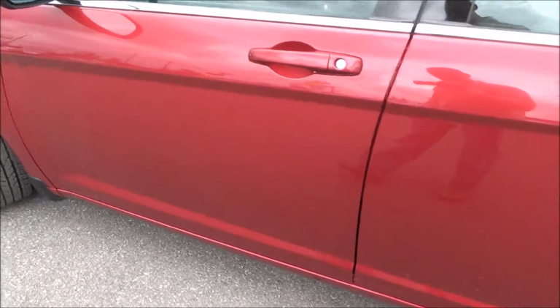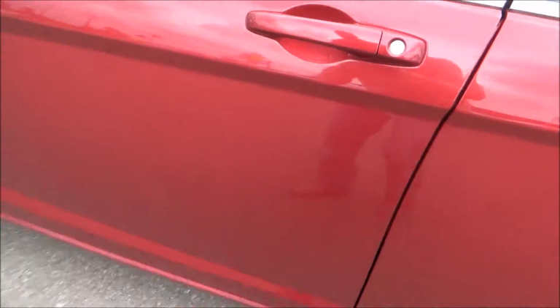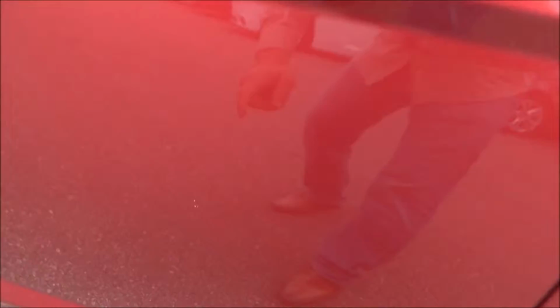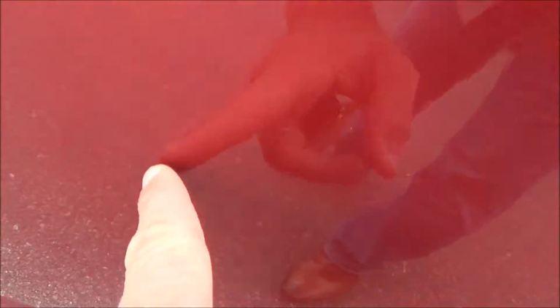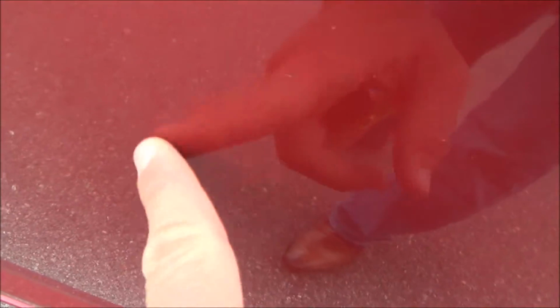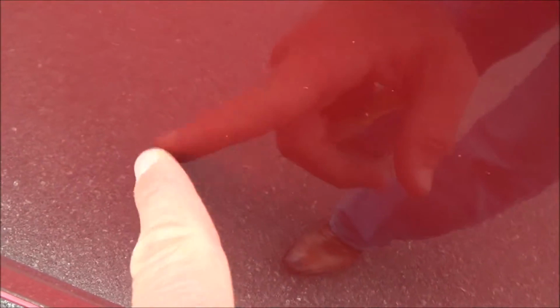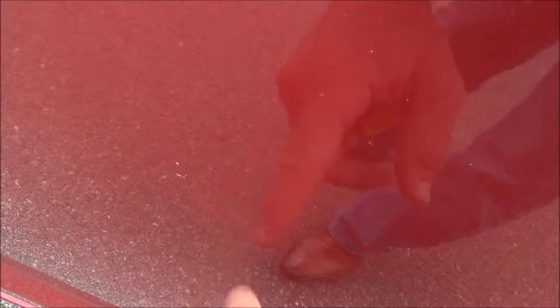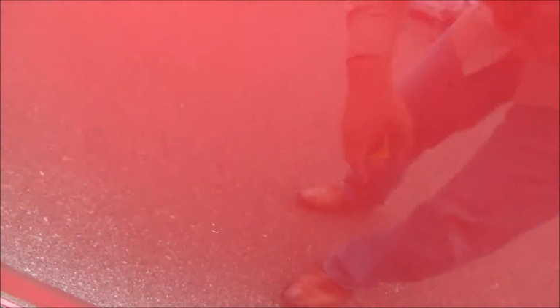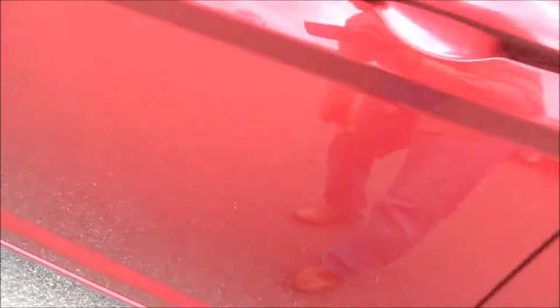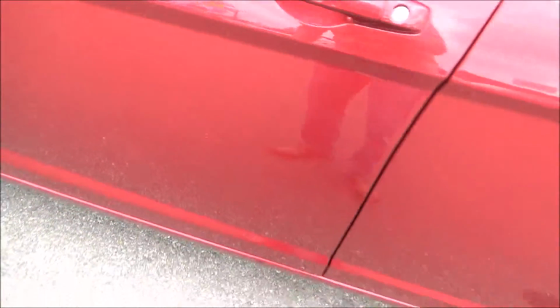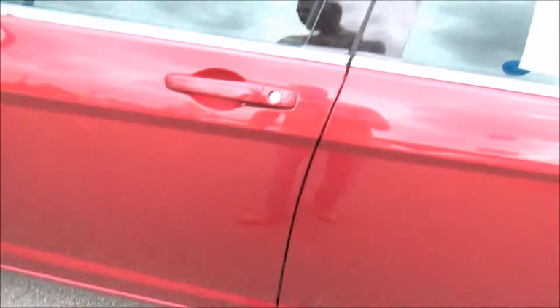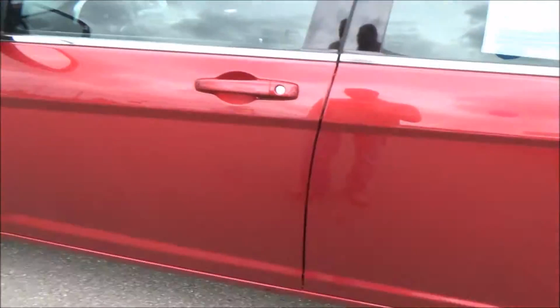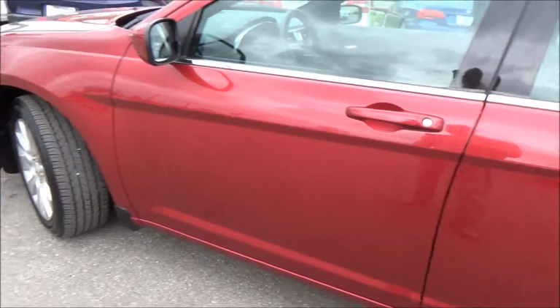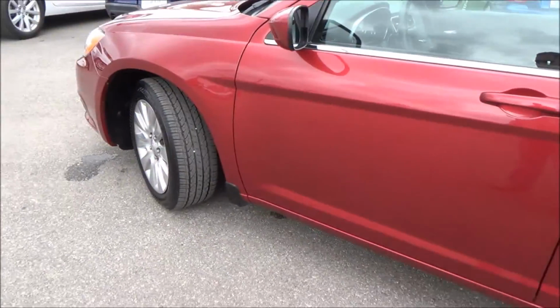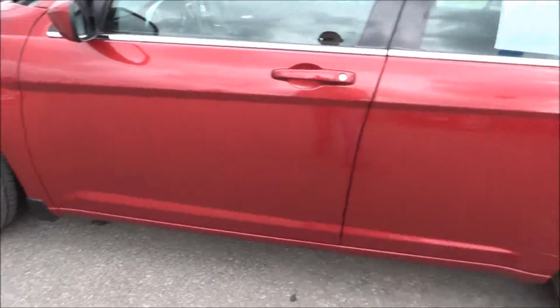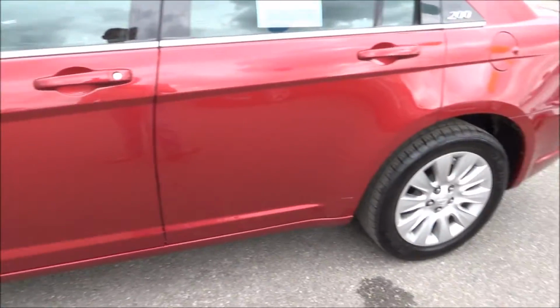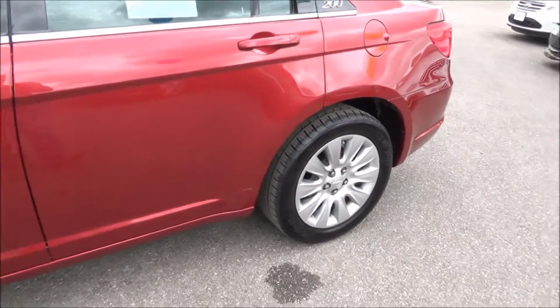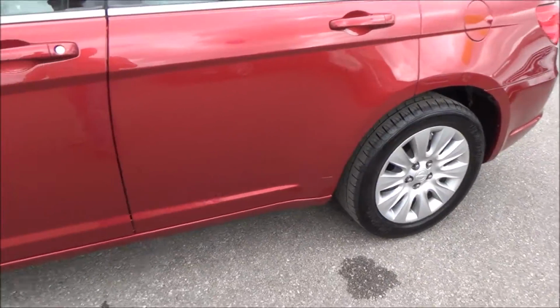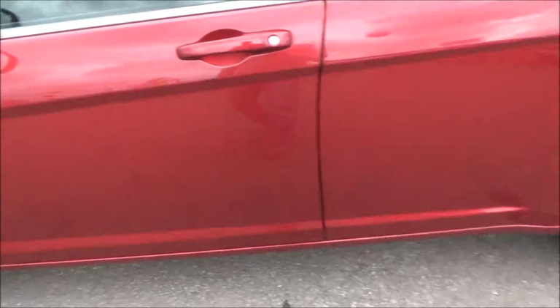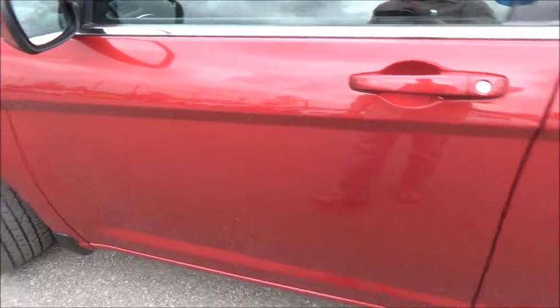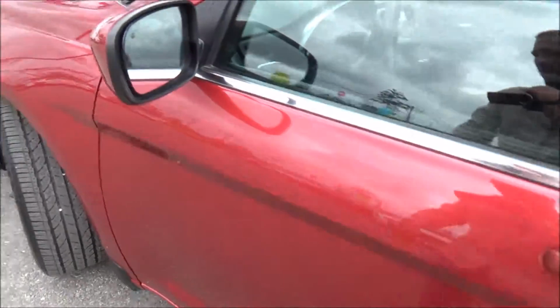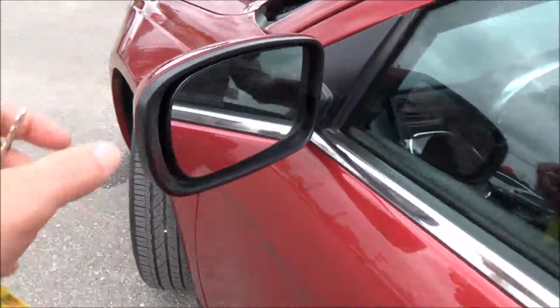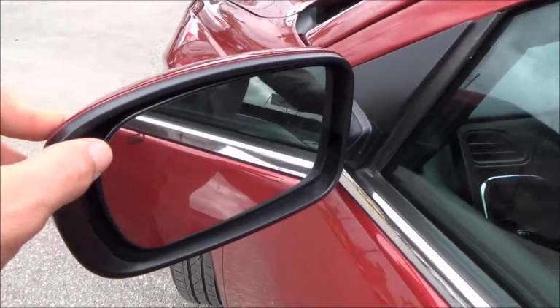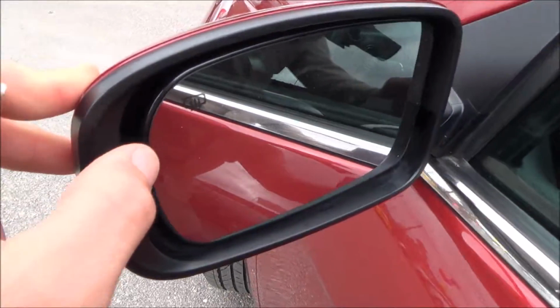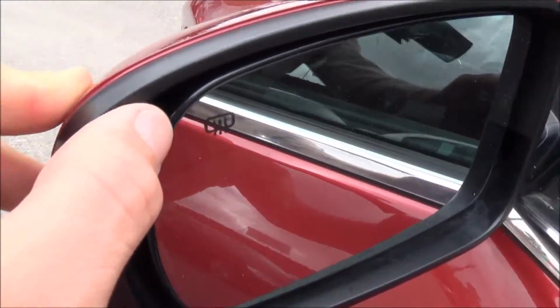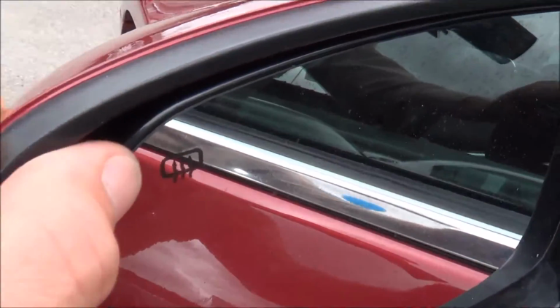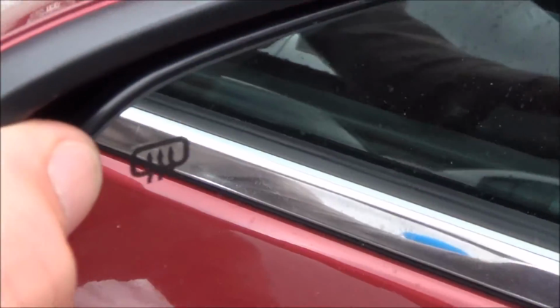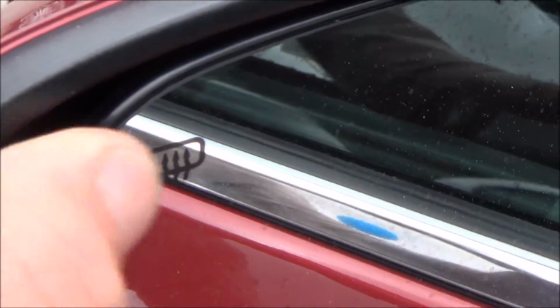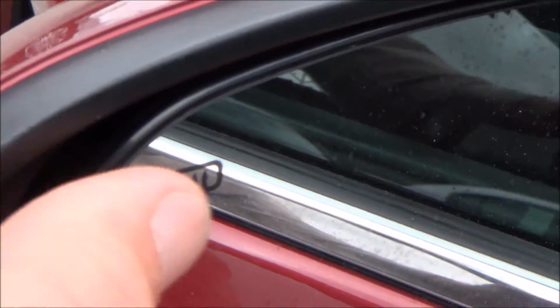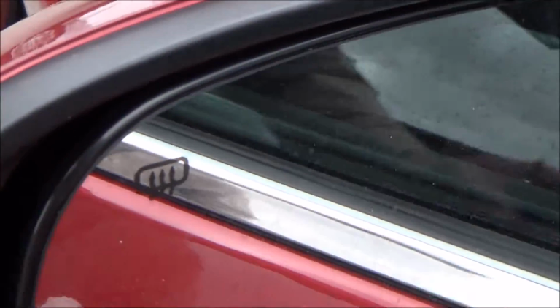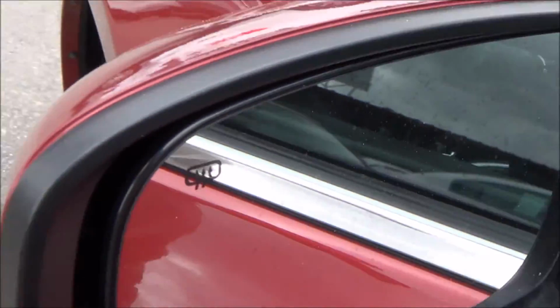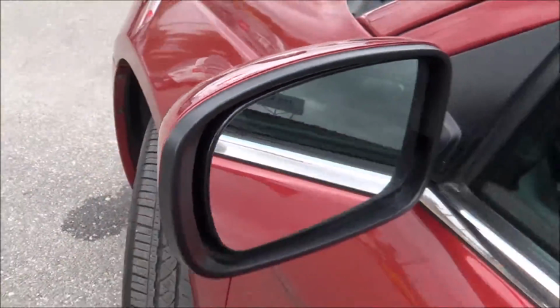There is a little scuff right there. Here on the mirrors, you do have heated mirror options, so FYI.